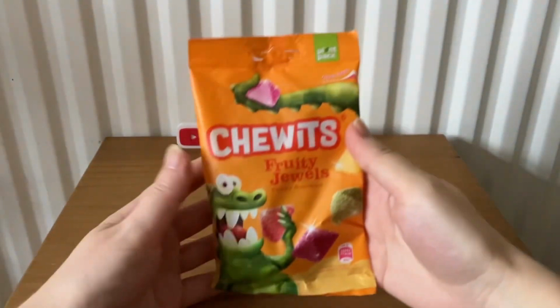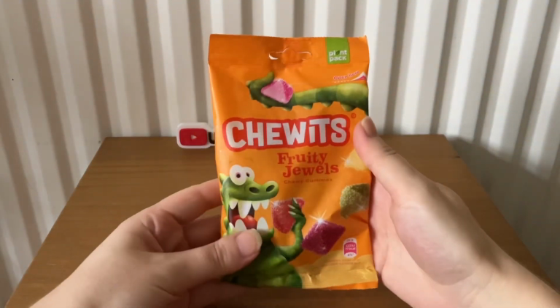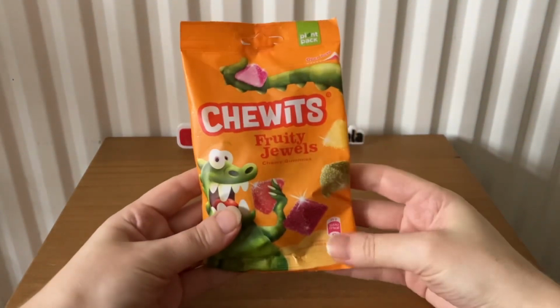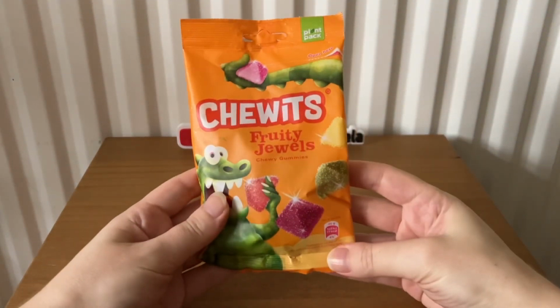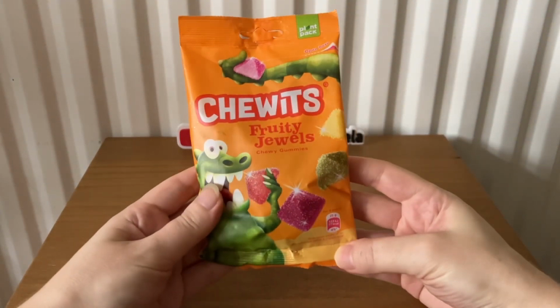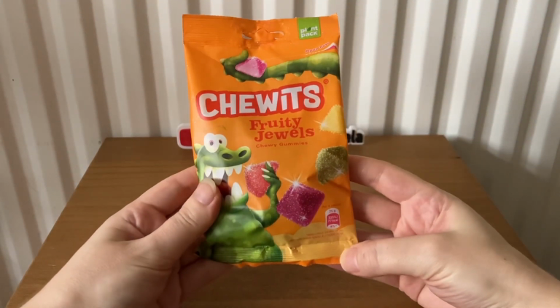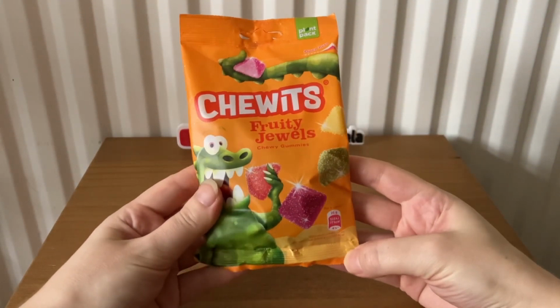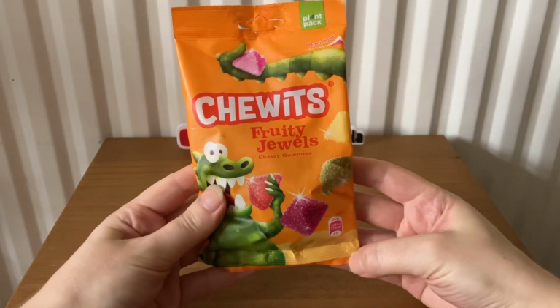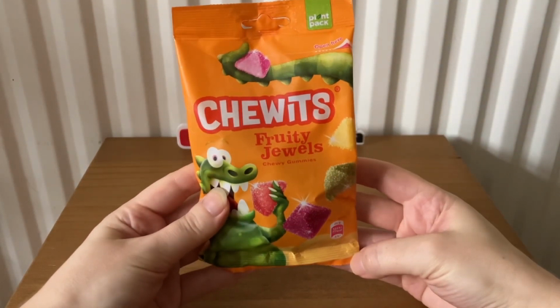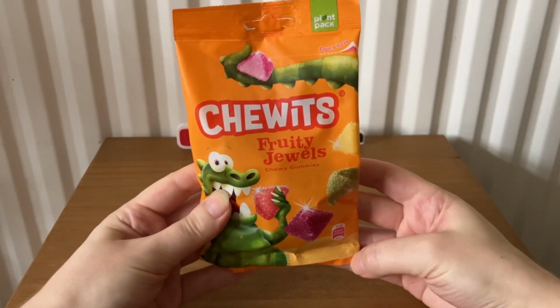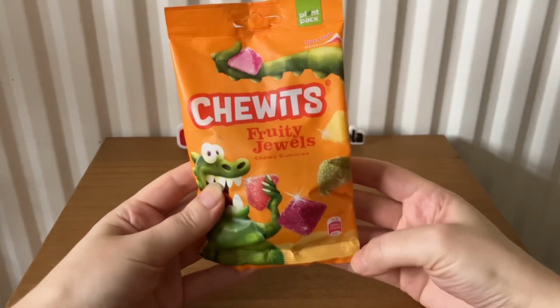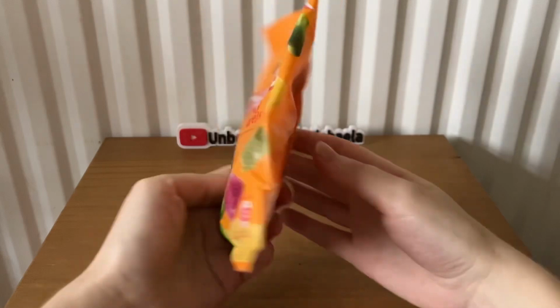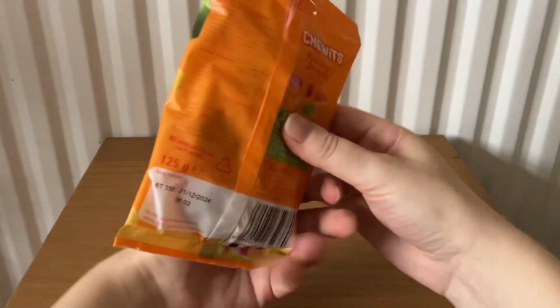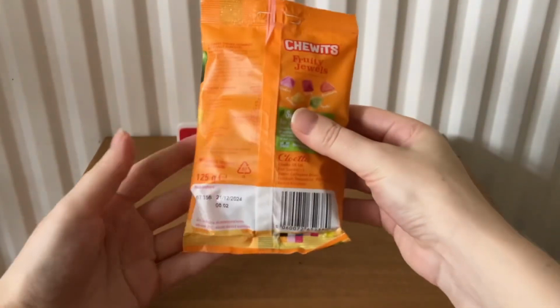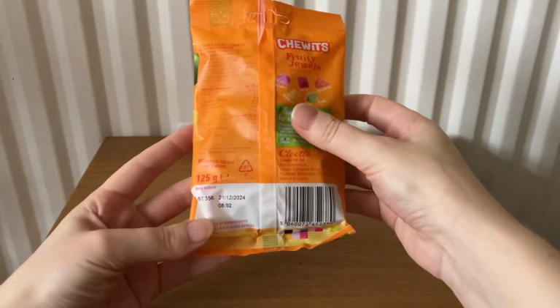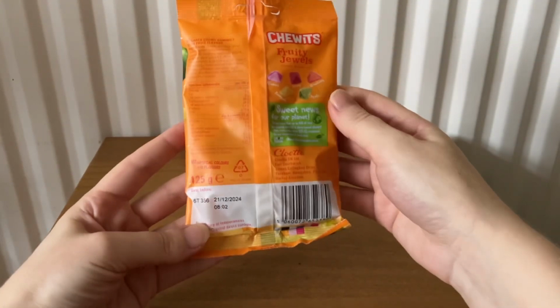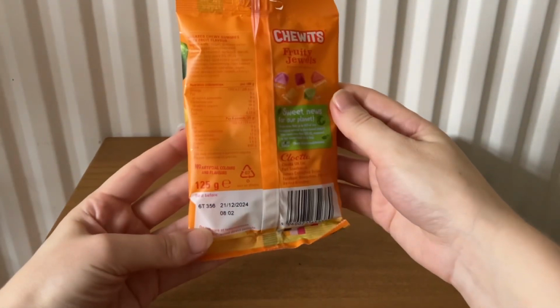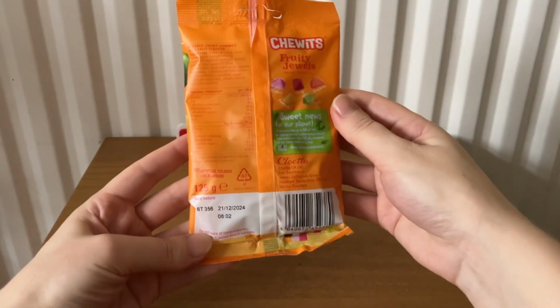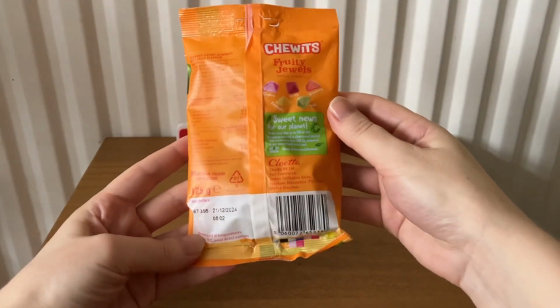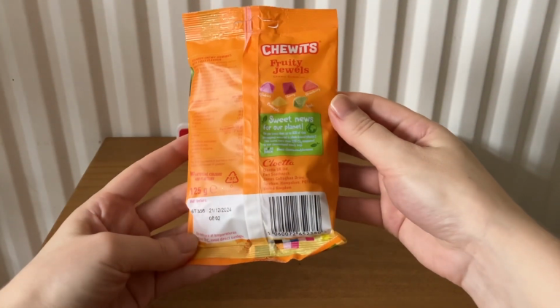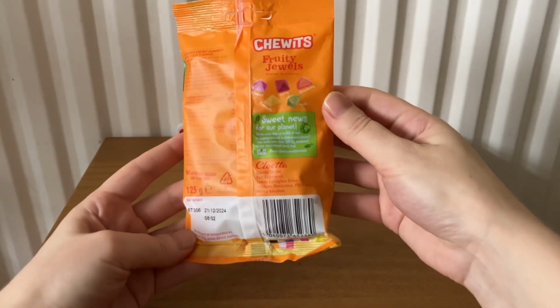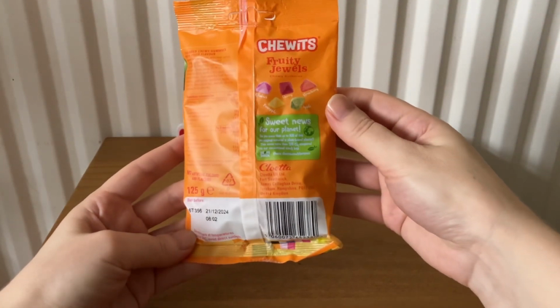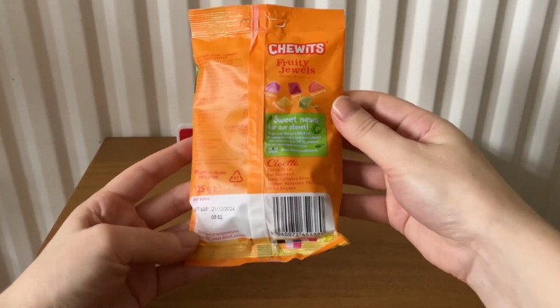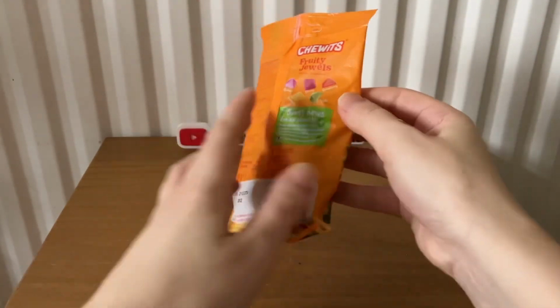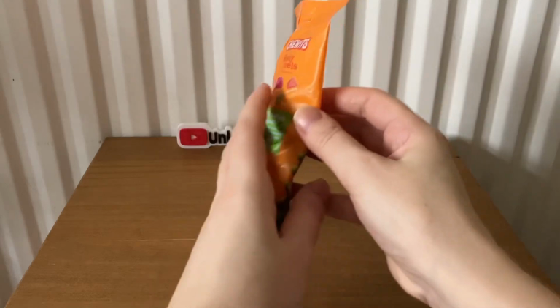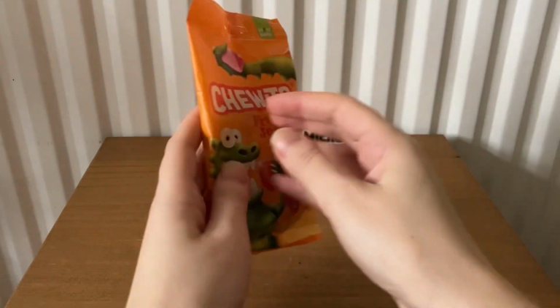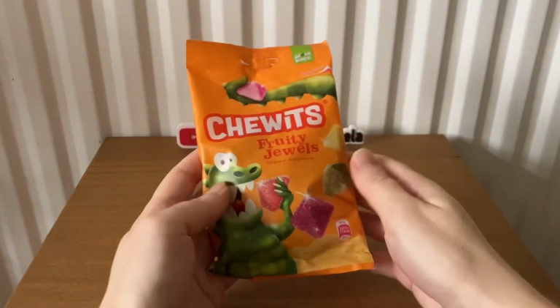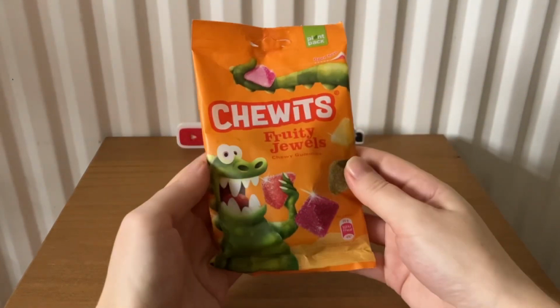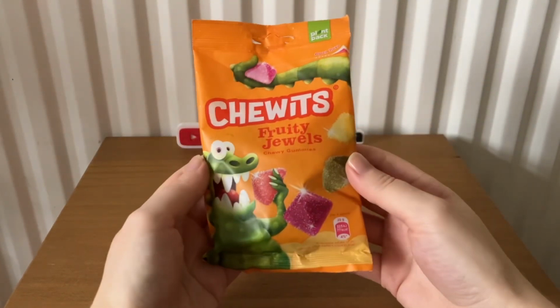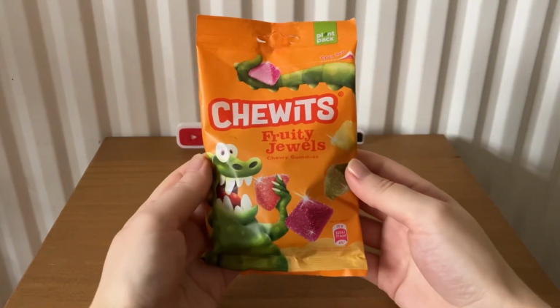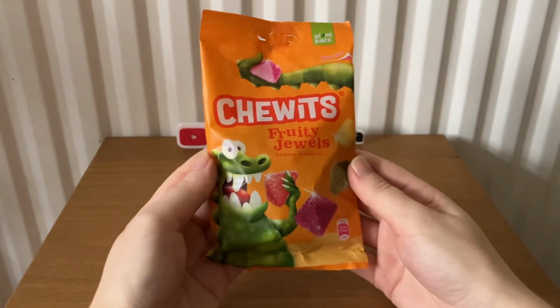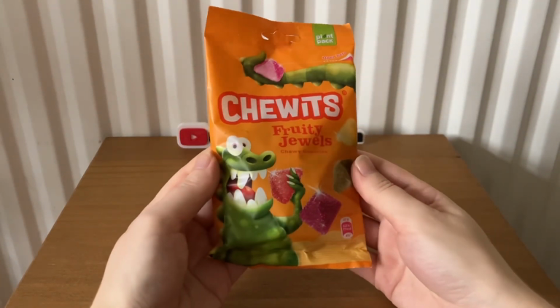The next item is Chewits Fruity Jewels. It's 125 grams and these cost £1.30.